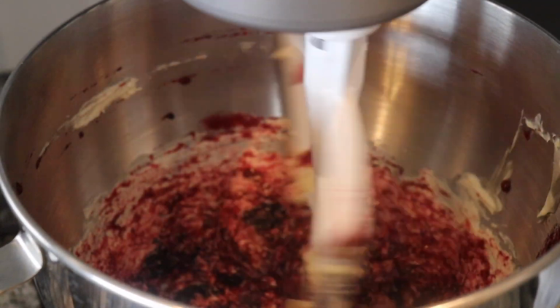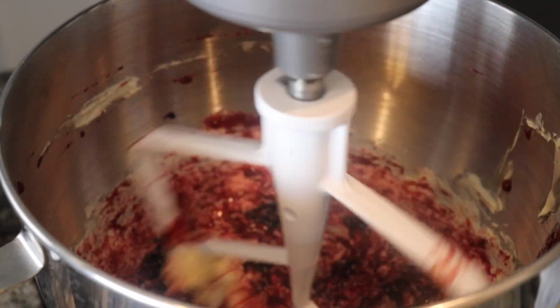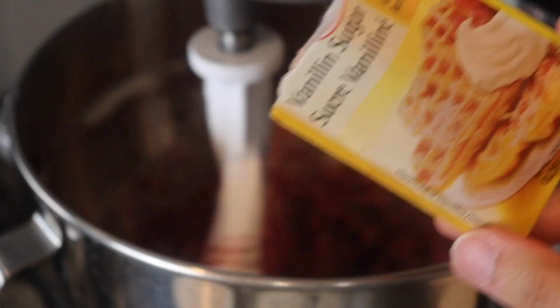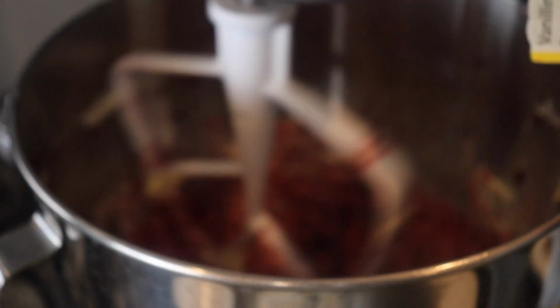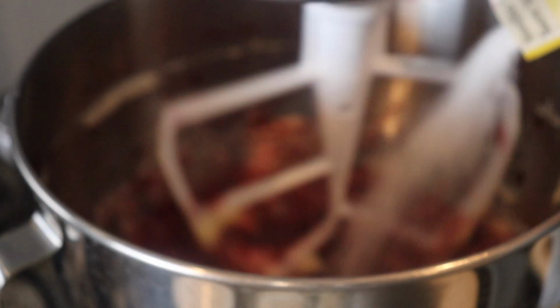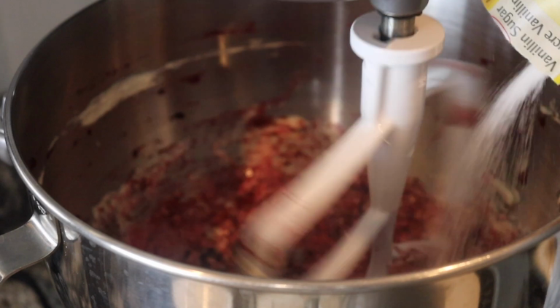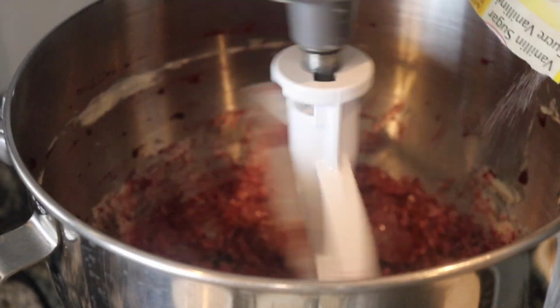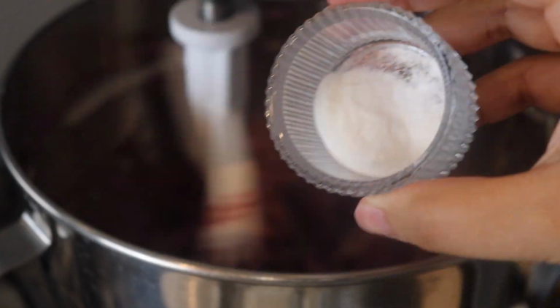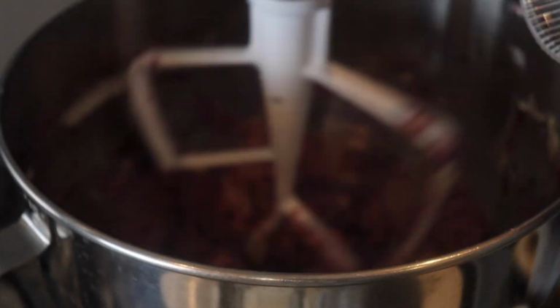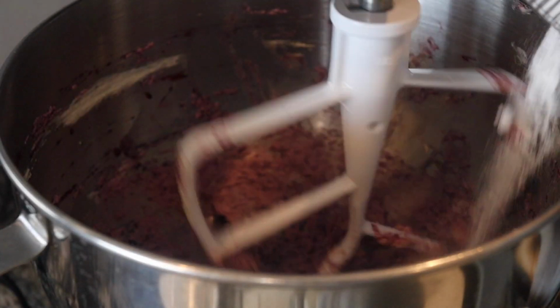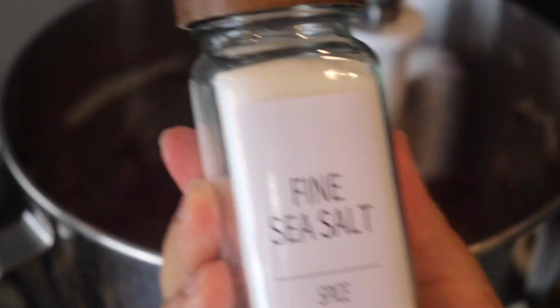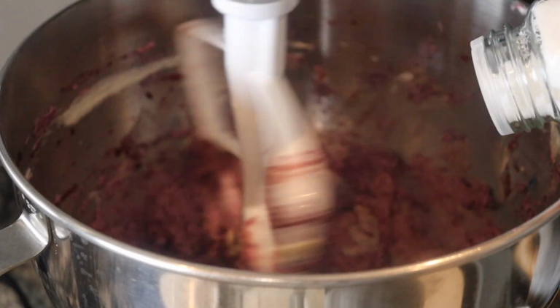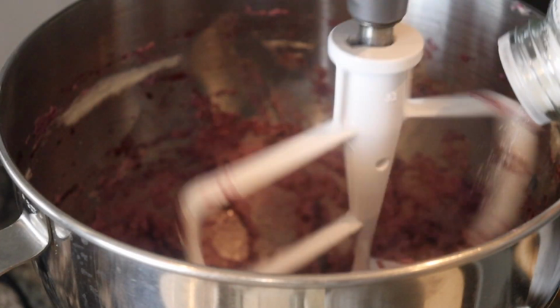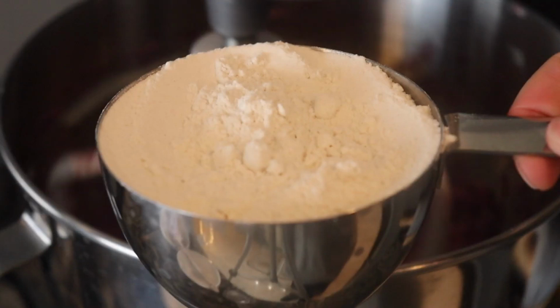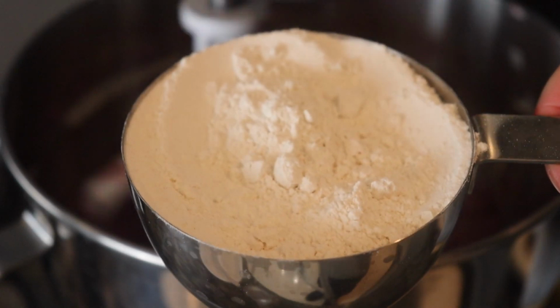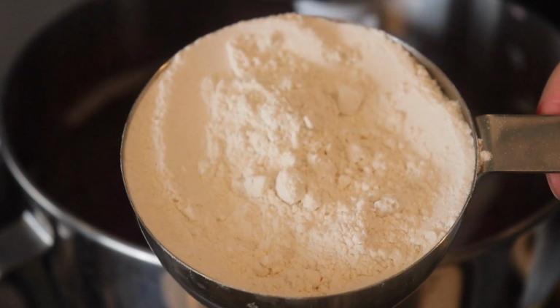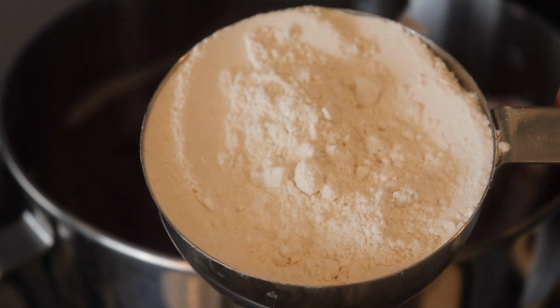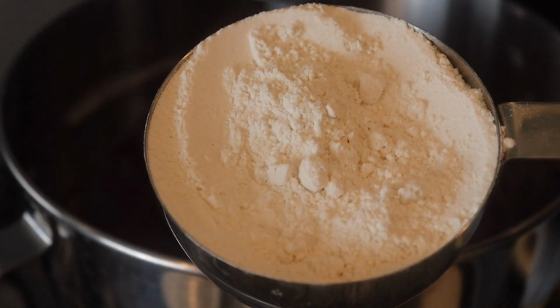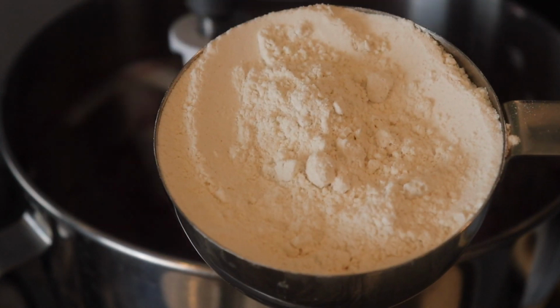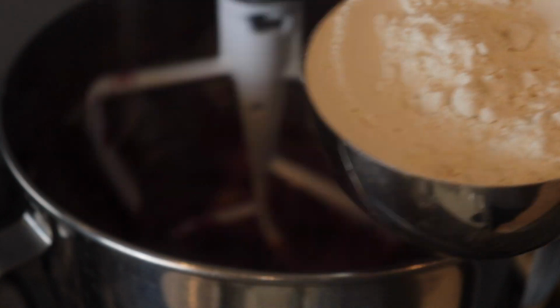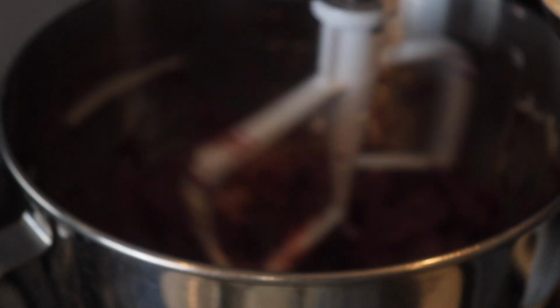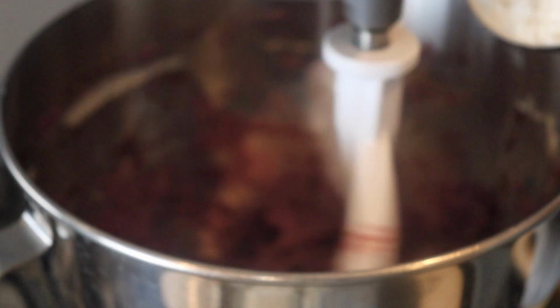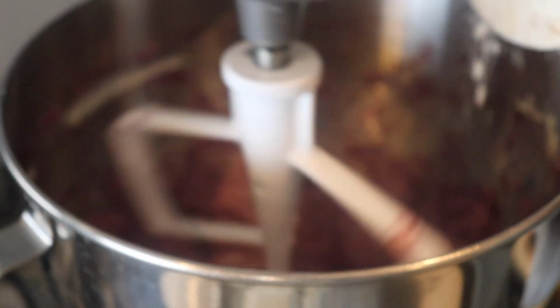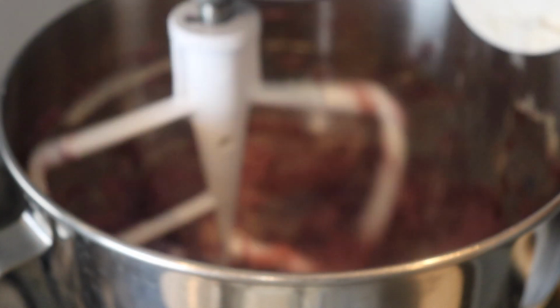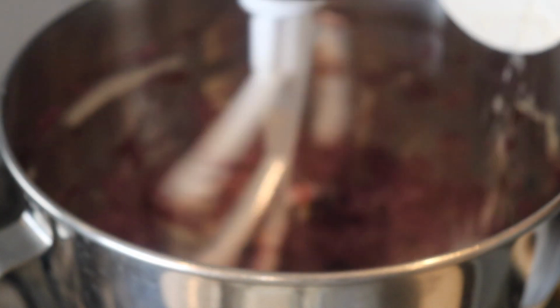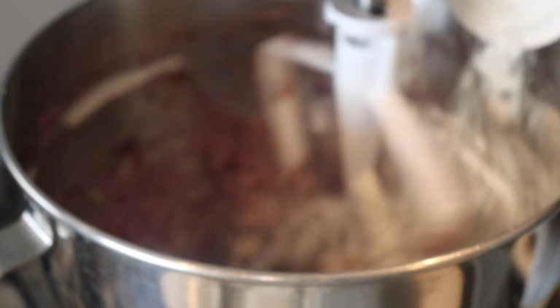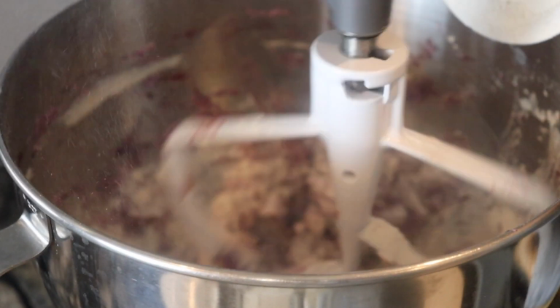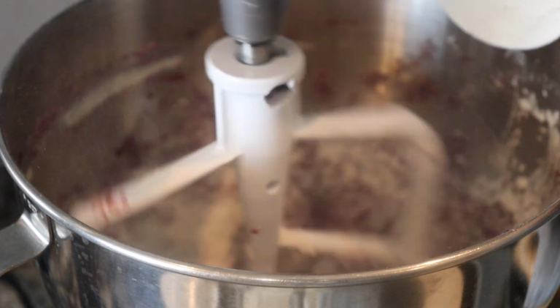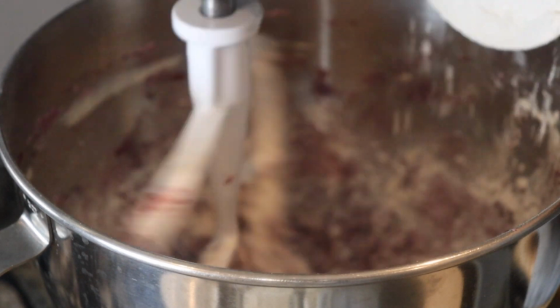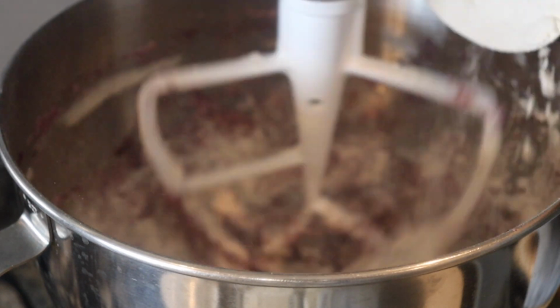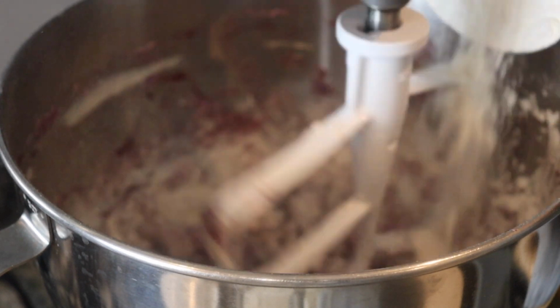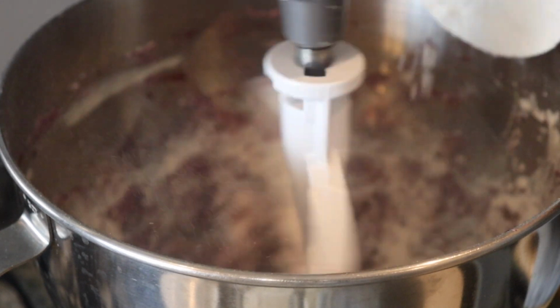Right now, you can see as I'm mixing this, it turned into a bright red color, surprisingly, but no worries — your cookies are not going to be red. So go ahead and add in the rest of your ingredients. I also added in my flour very gradually, and you'll see that the flour turns the batter into a nice